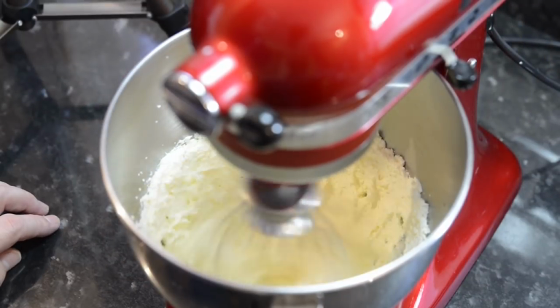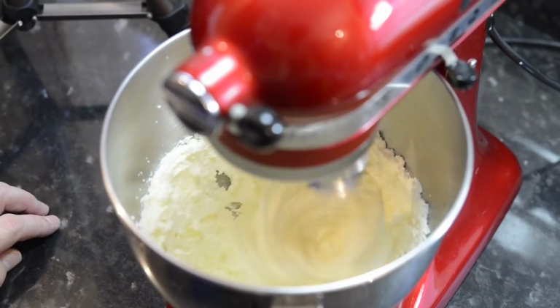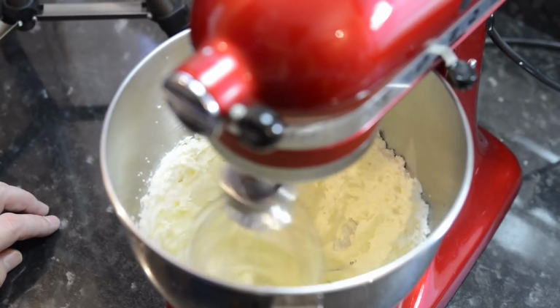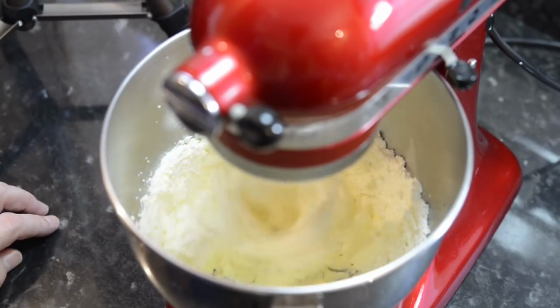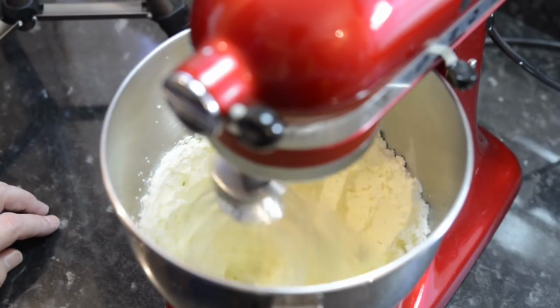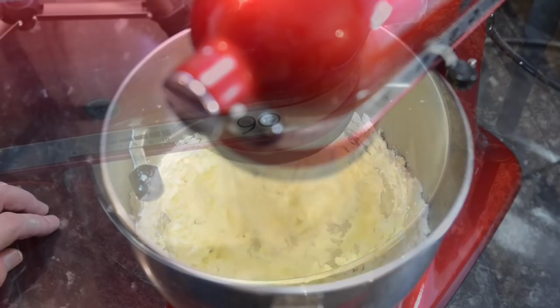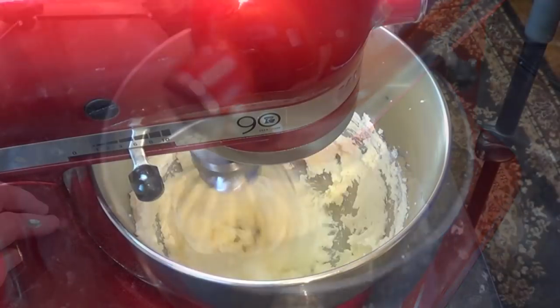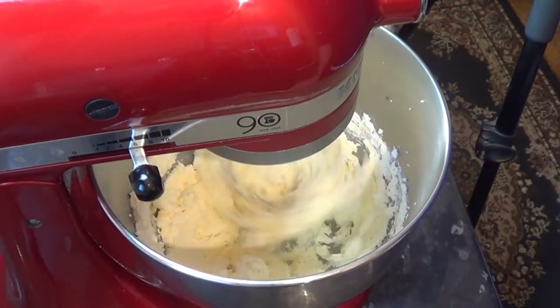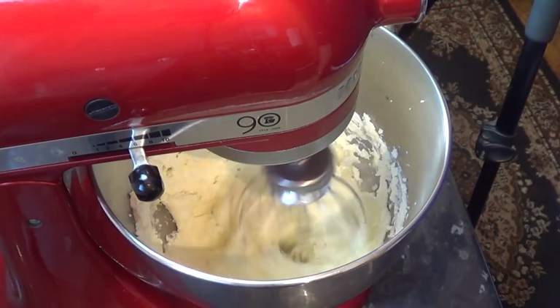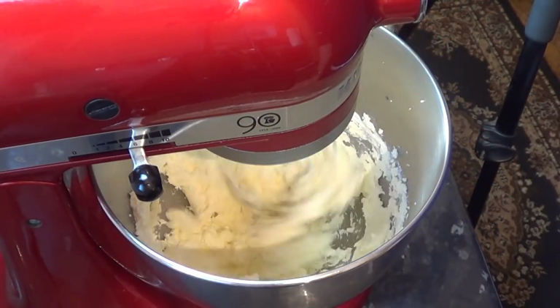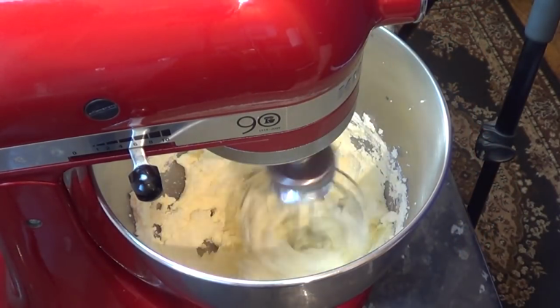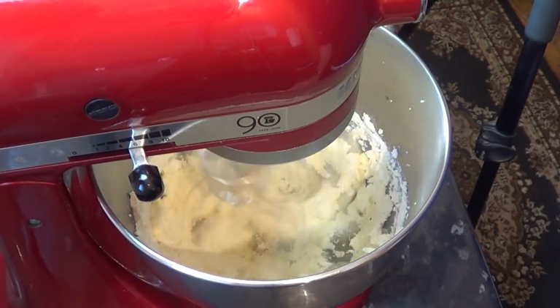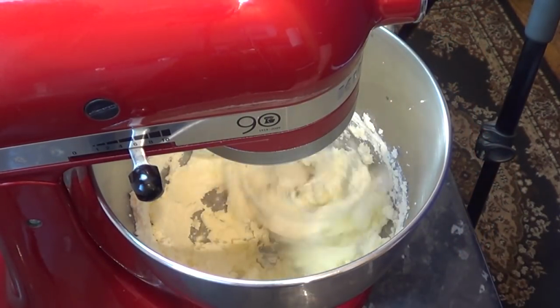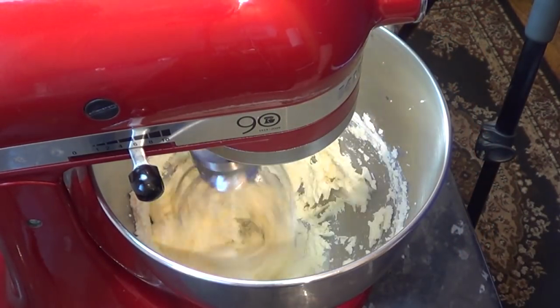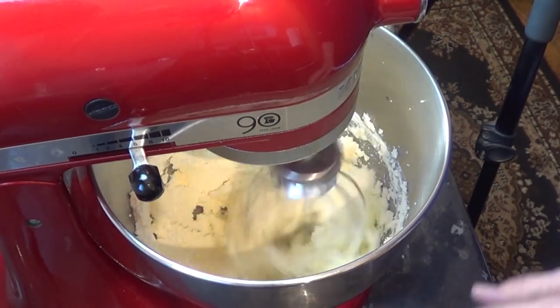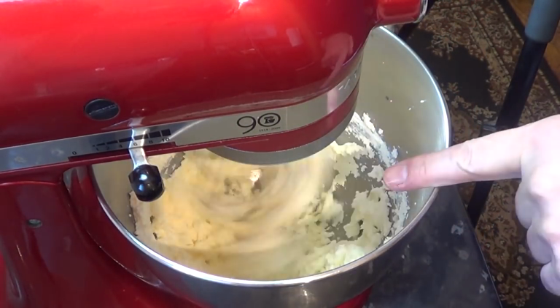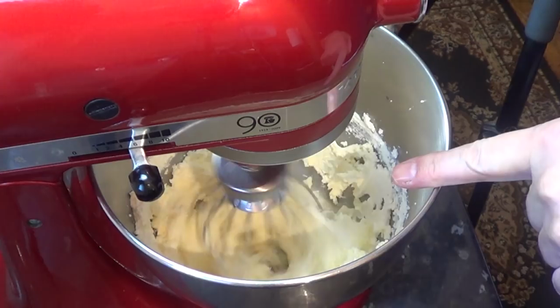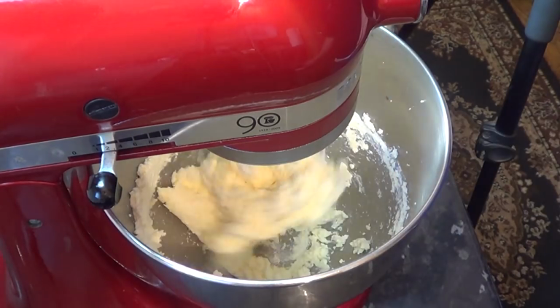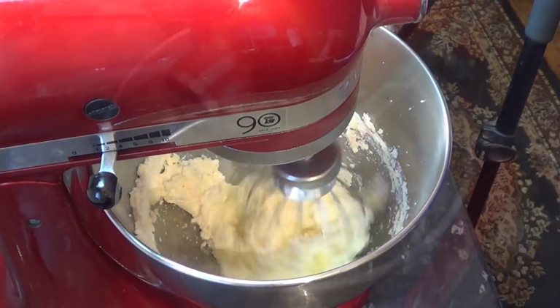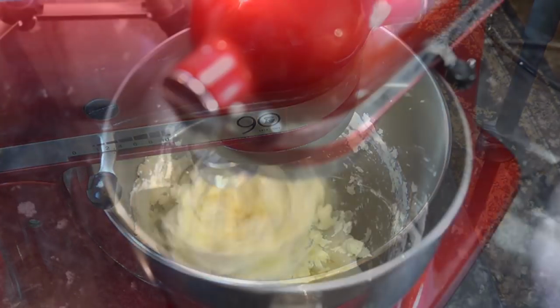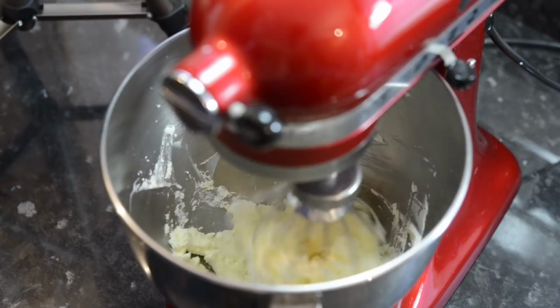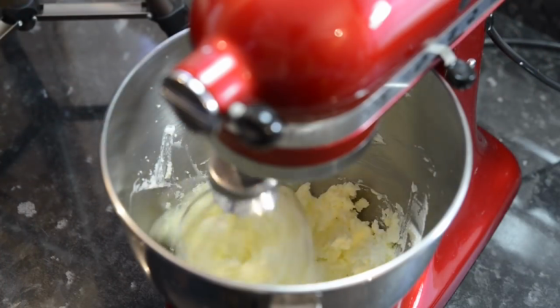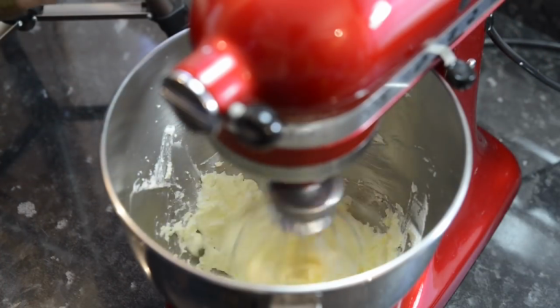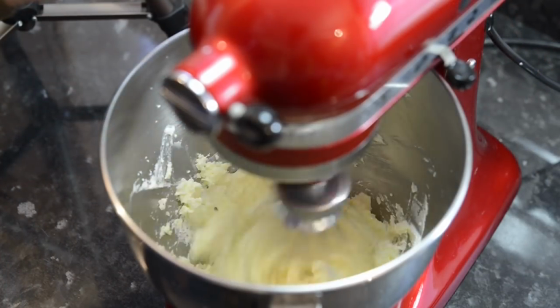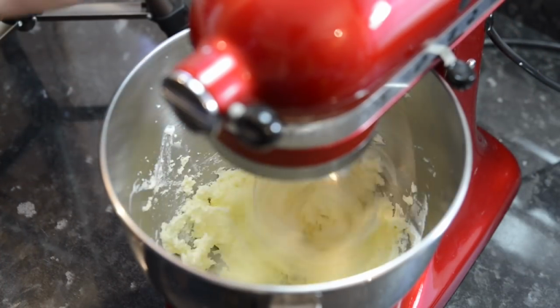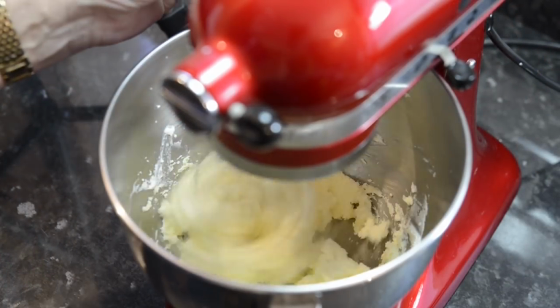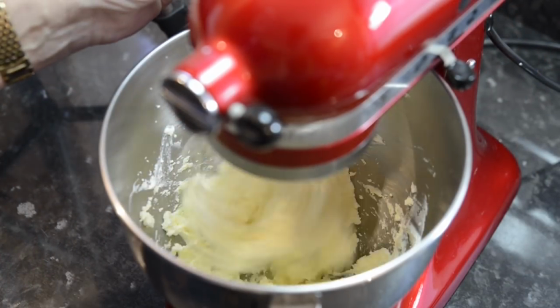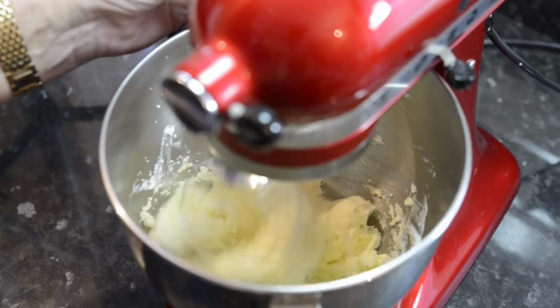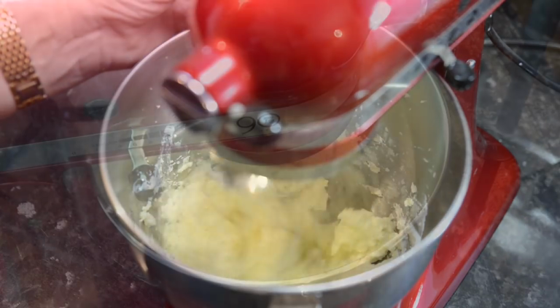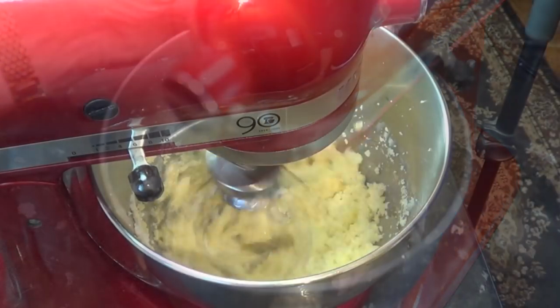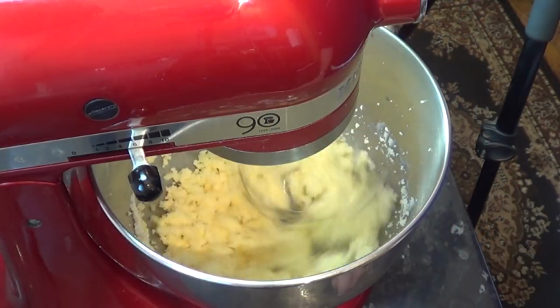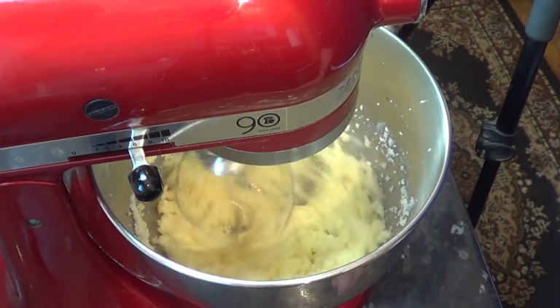This bit happens pretty quickly, as you'll see. You'll know when it's getting close when it's starting to pull away from the sides of the bowl, as you can see in the video. From starting the mixer to the separation point takes approximately four and a half minutes.